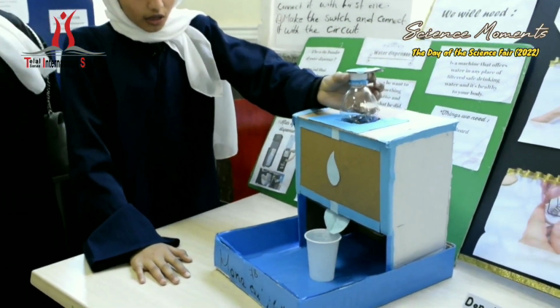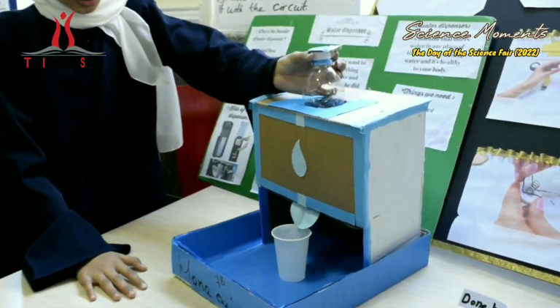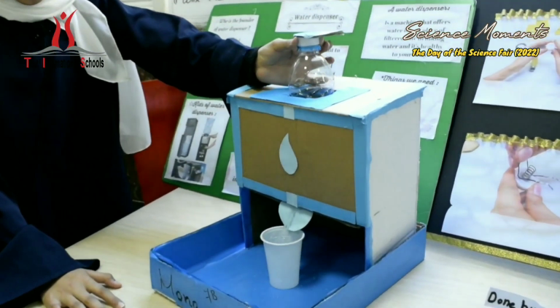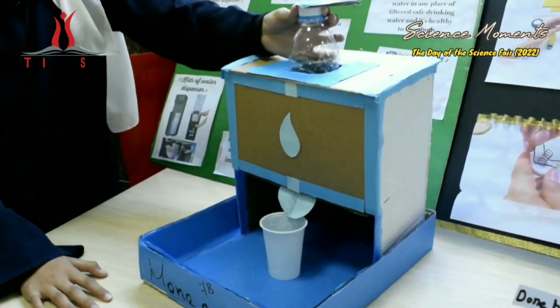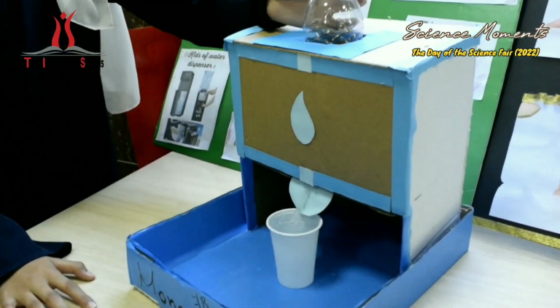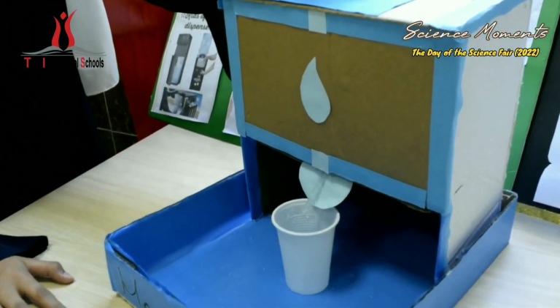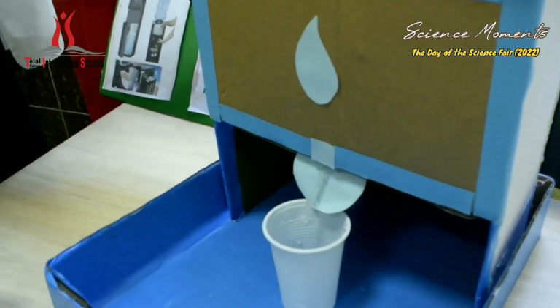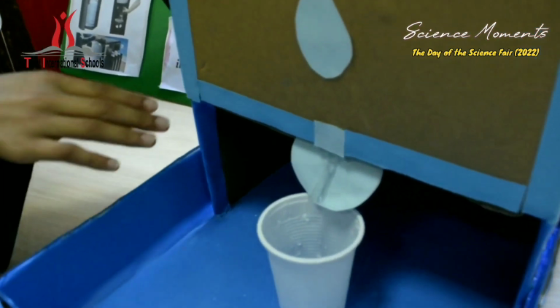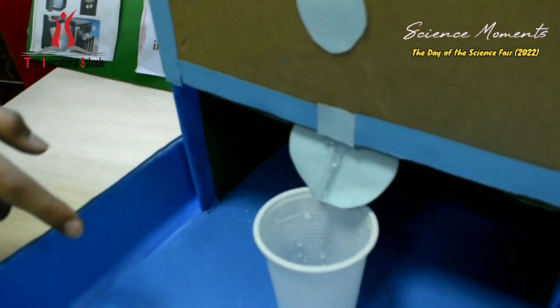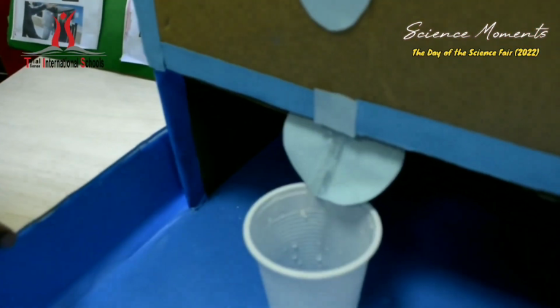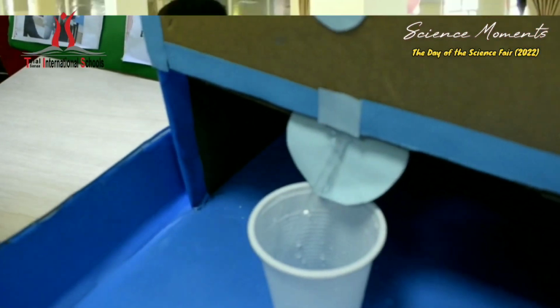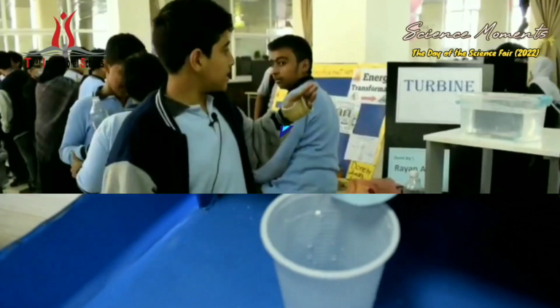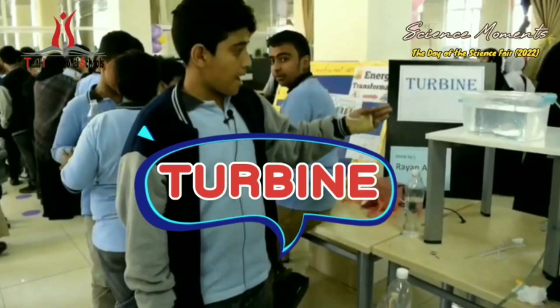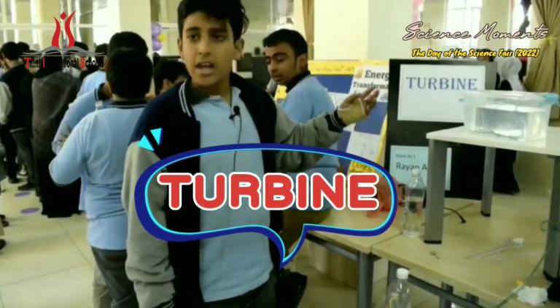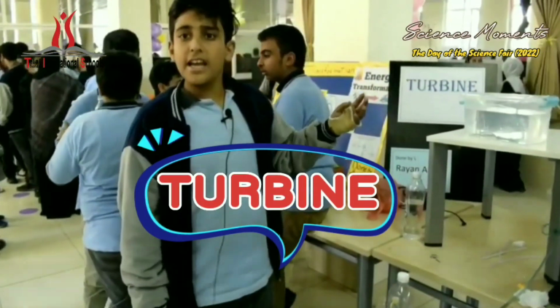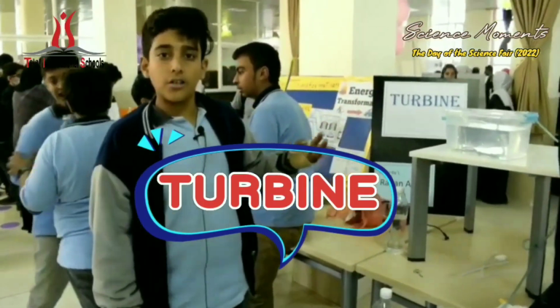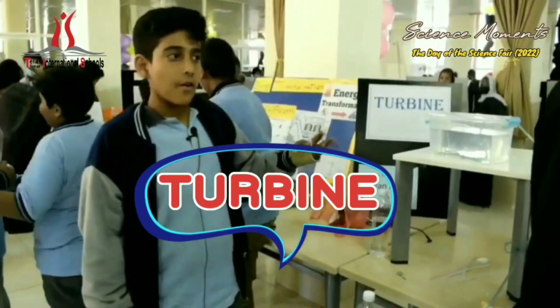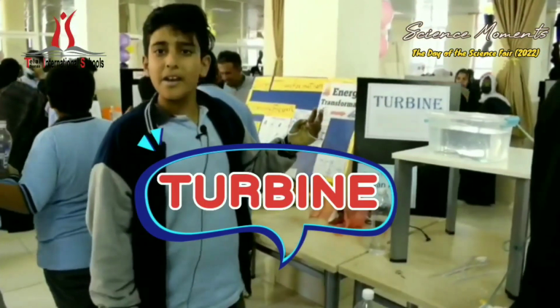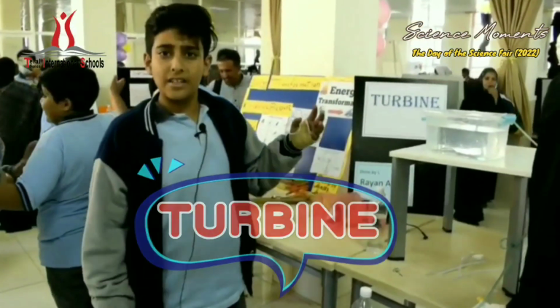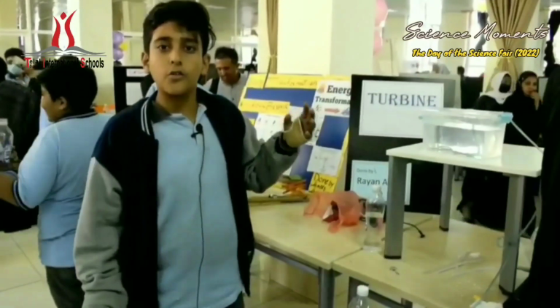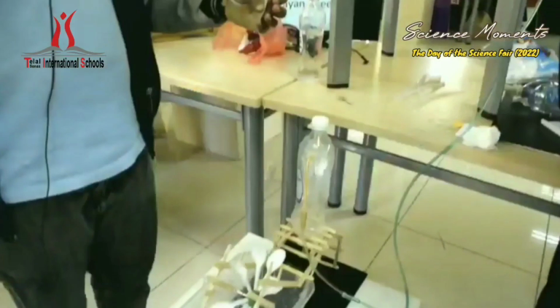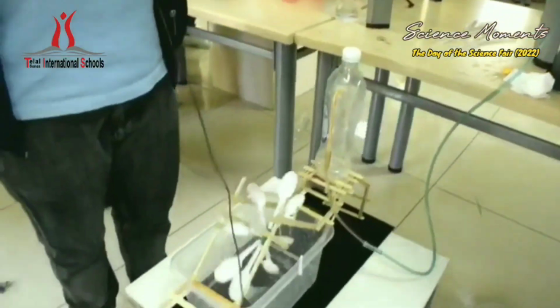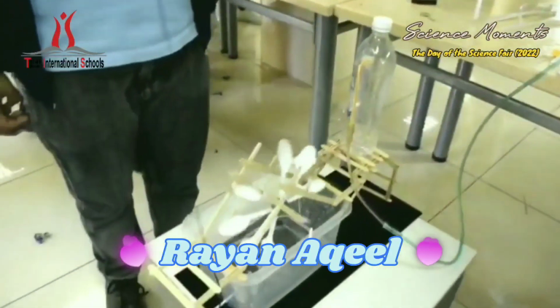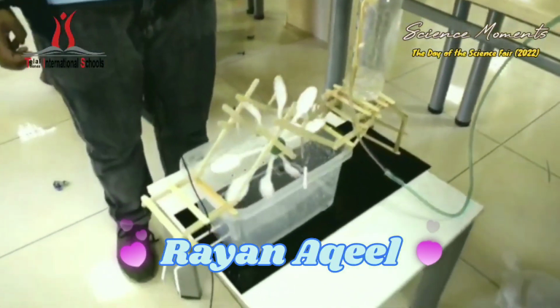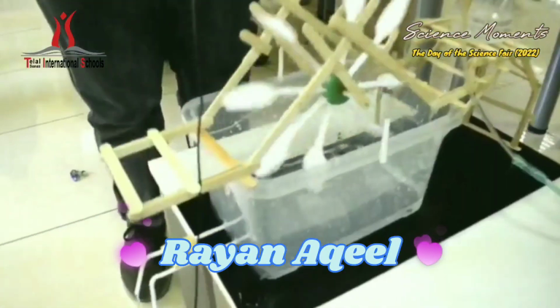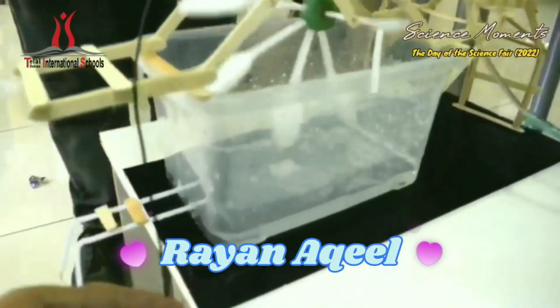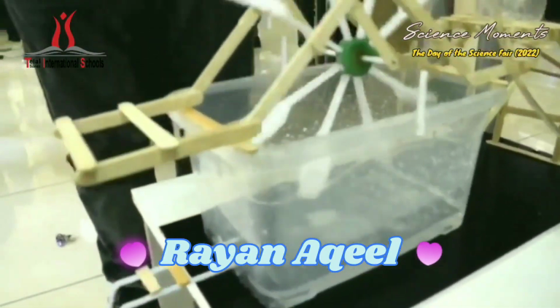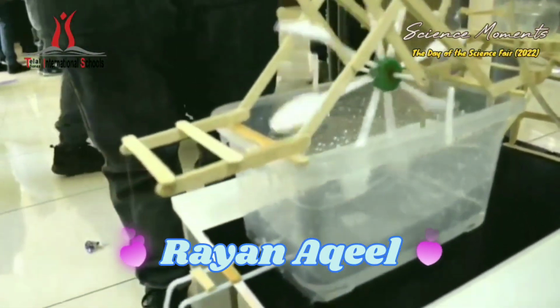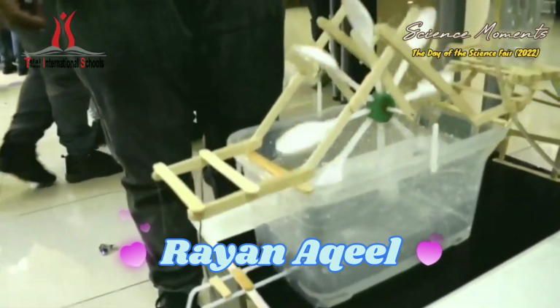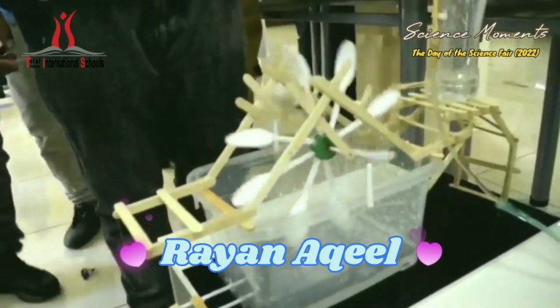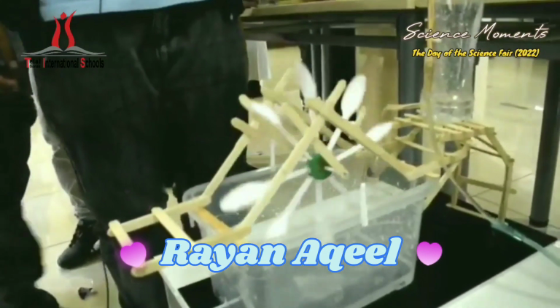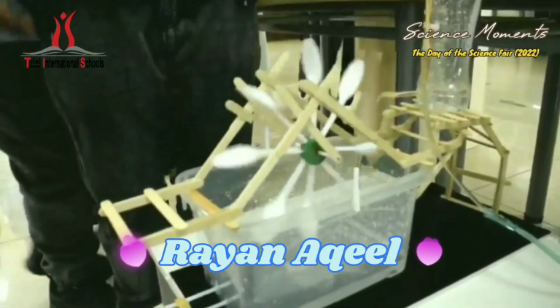When we open it, the water will come here — to the turbine. It takes the water from any place that has a lot of water. With the pressure, it goes to the turbine, and the turbine will move and make electricity.